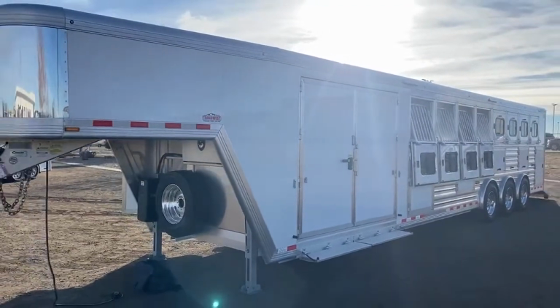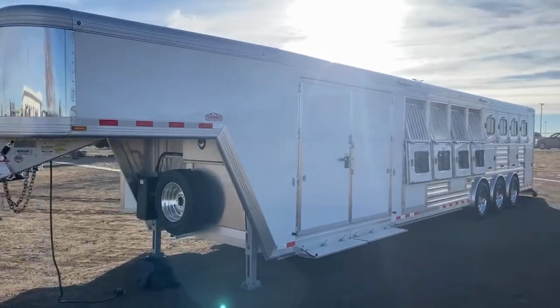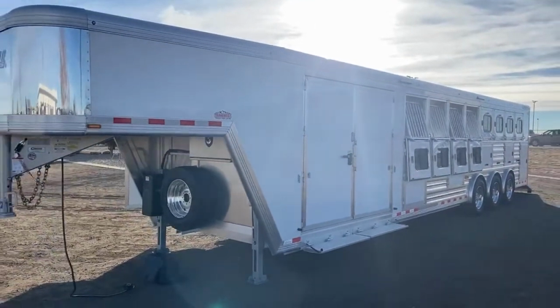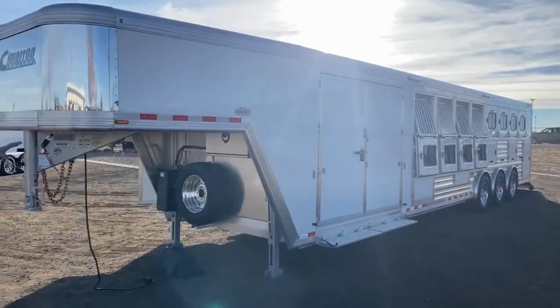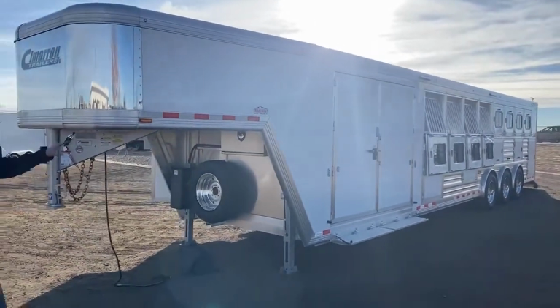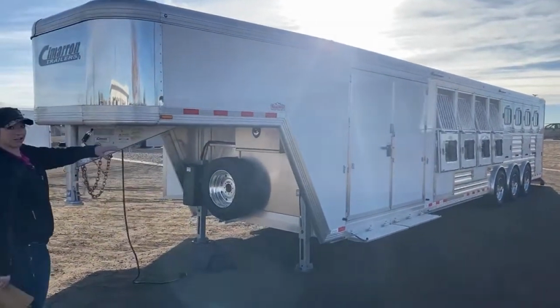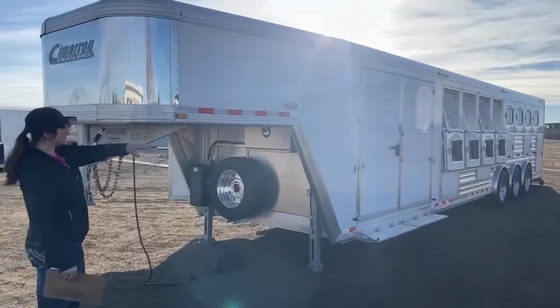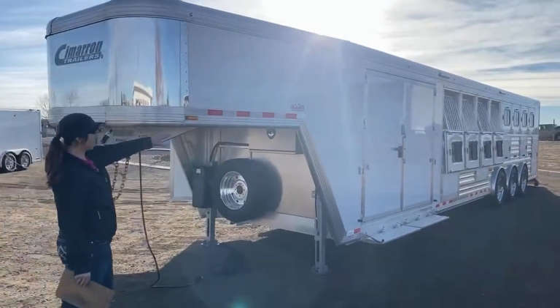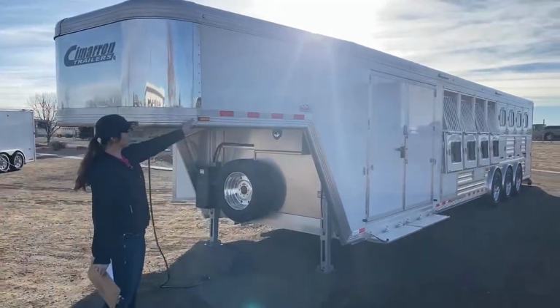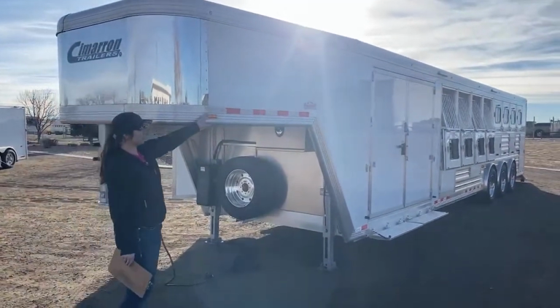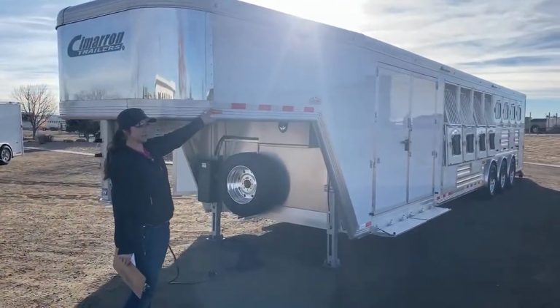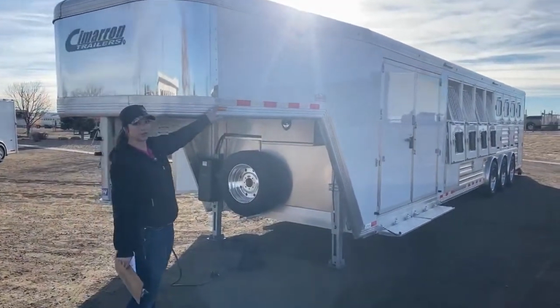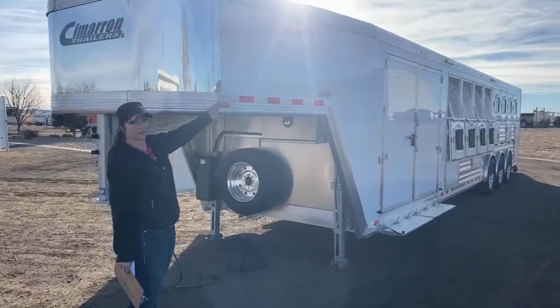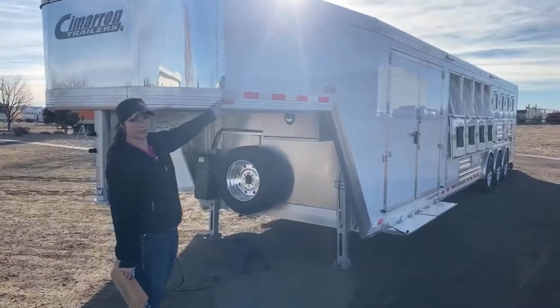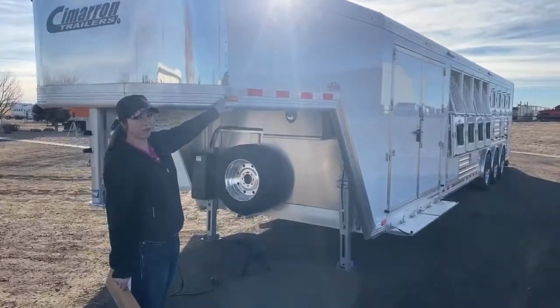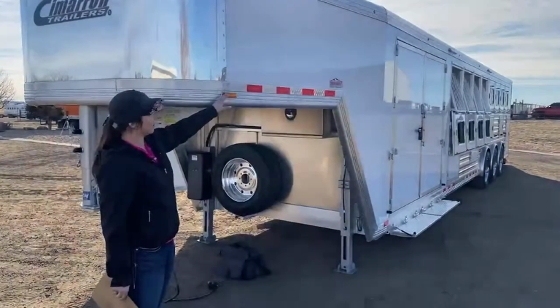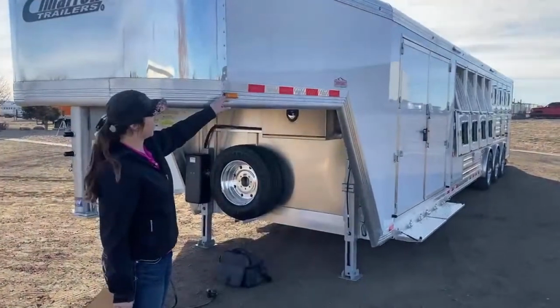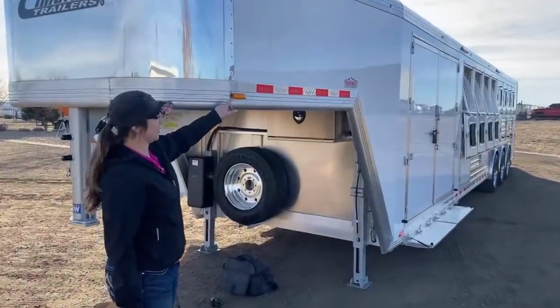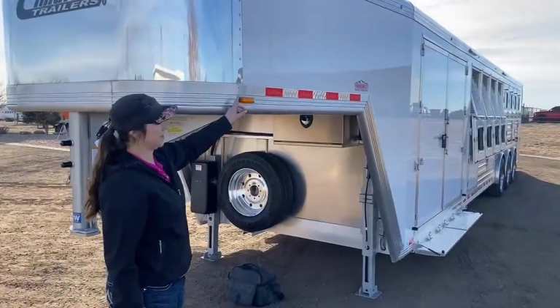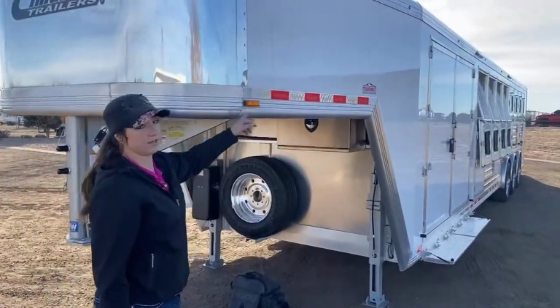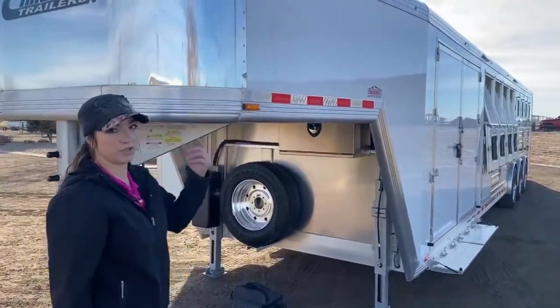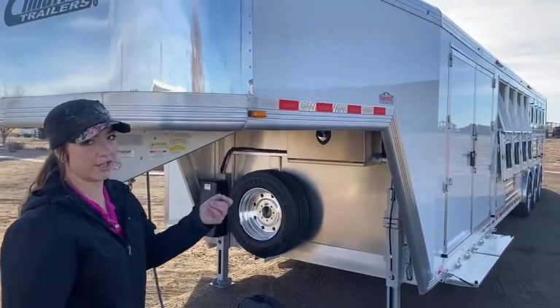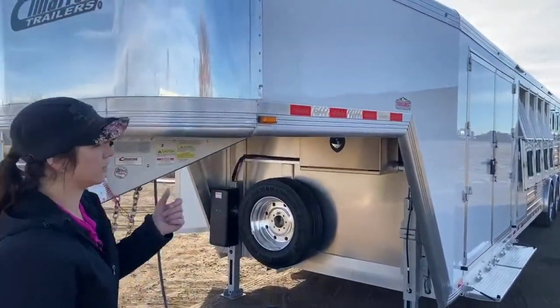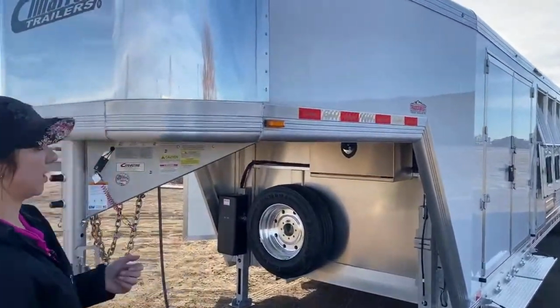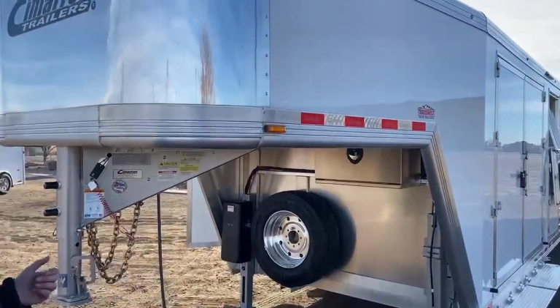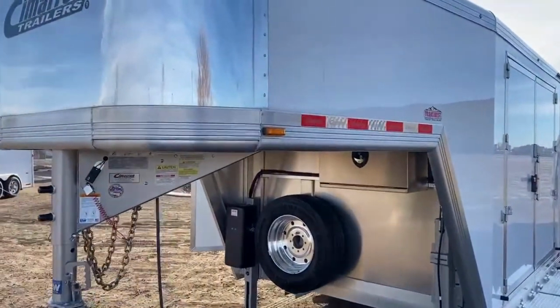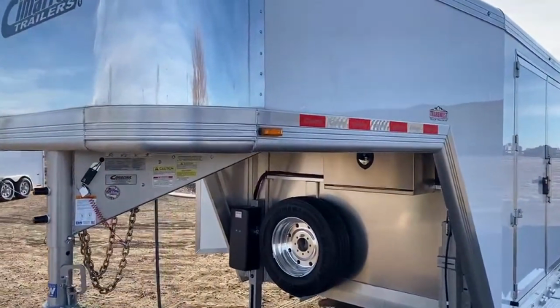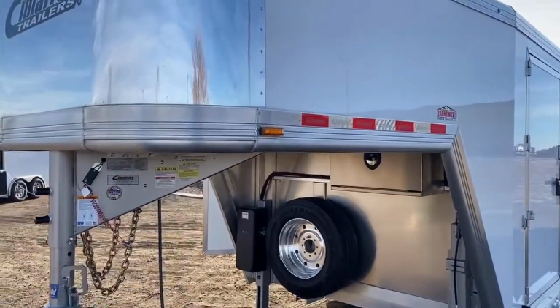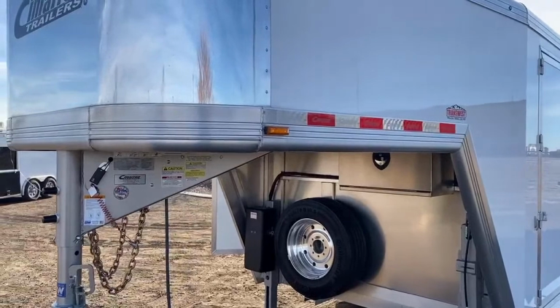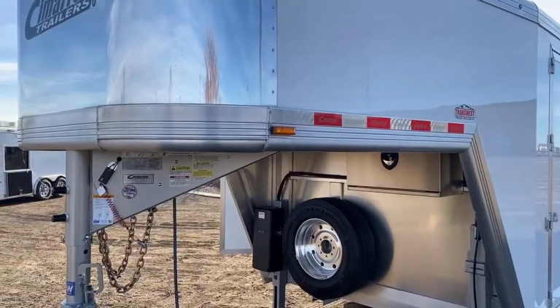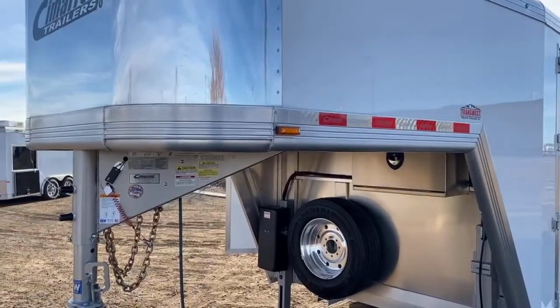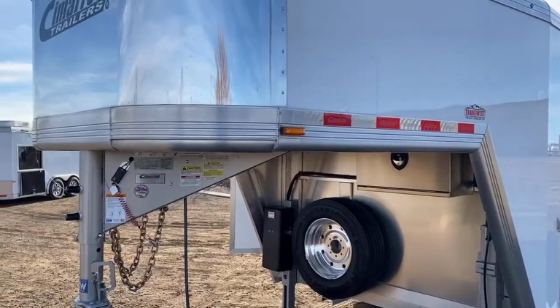When I was talking about the air ride and that air dump earlier — that signal right there is what I was telling you about. That is the light that when you engage it, it will light up and let you know that that is engaged on this trailer.